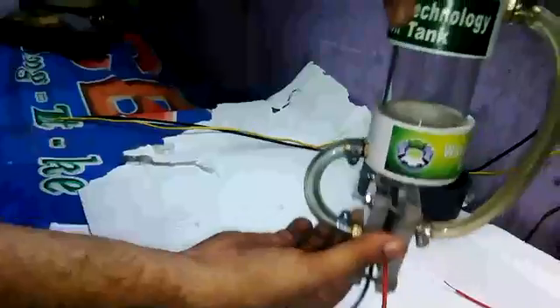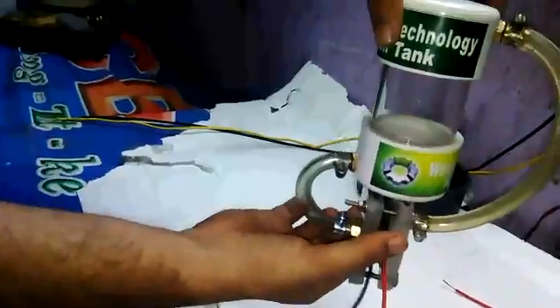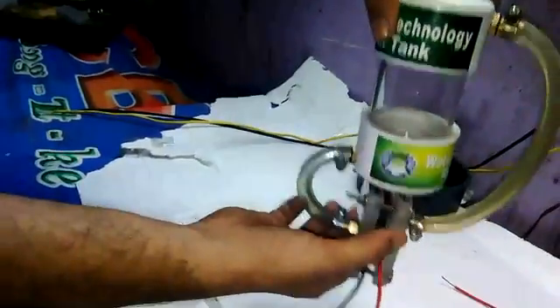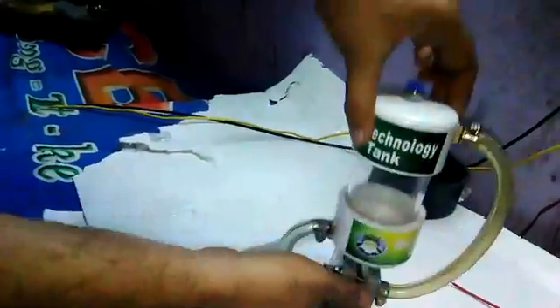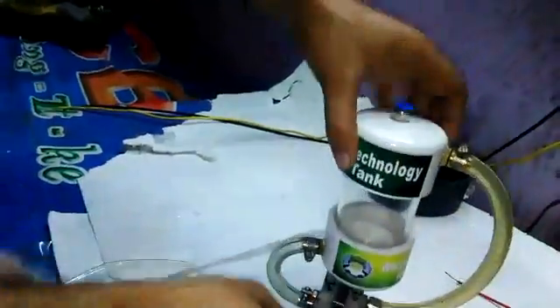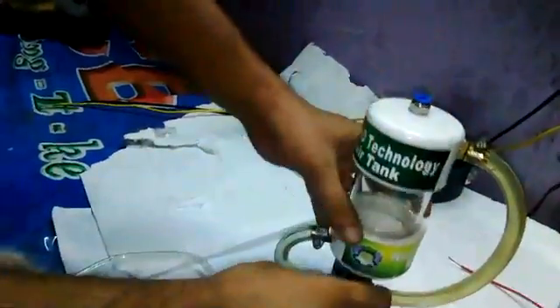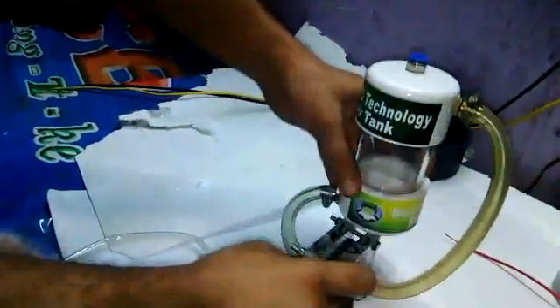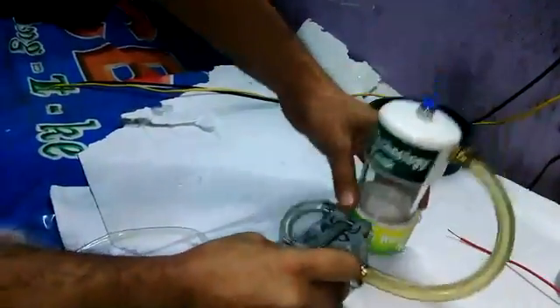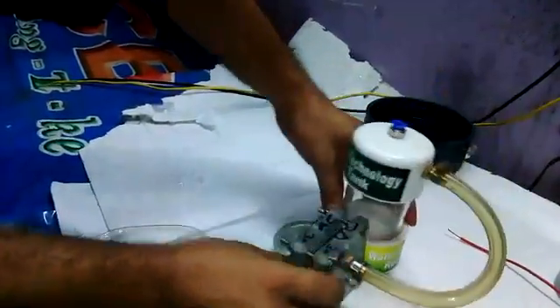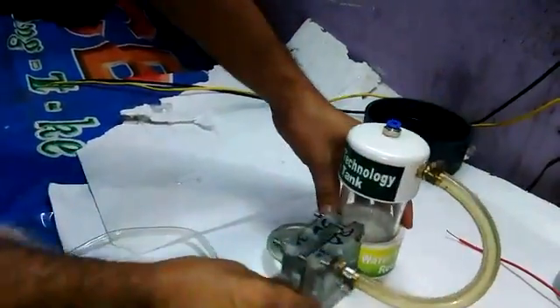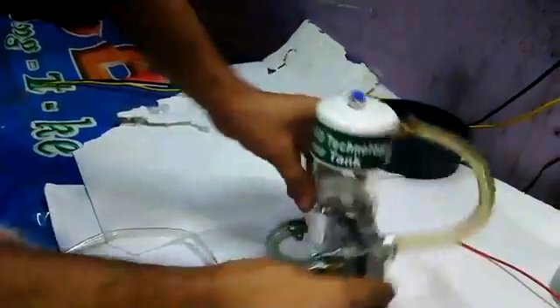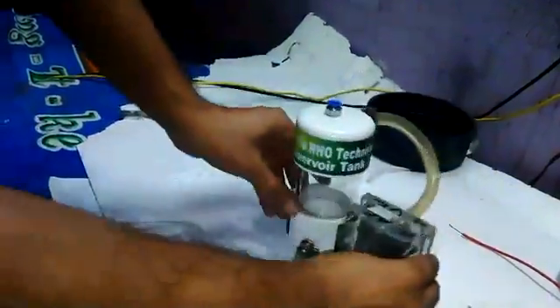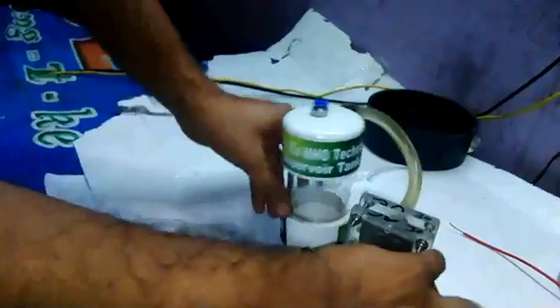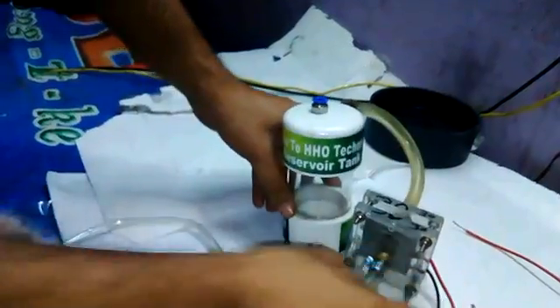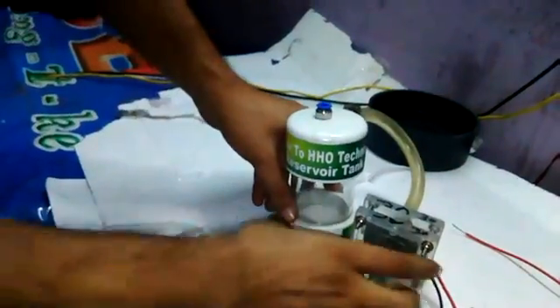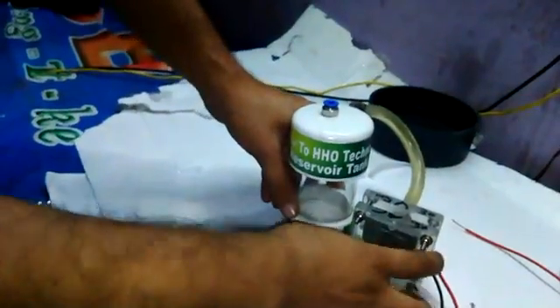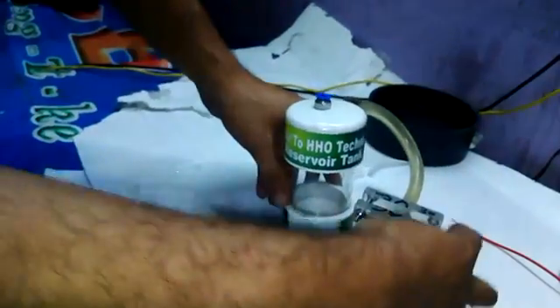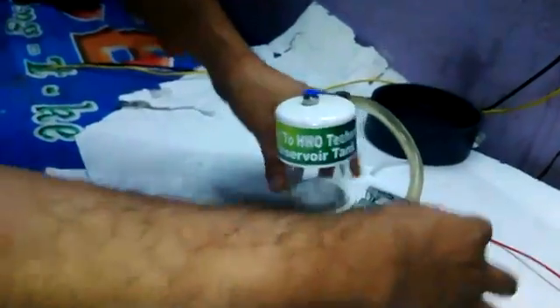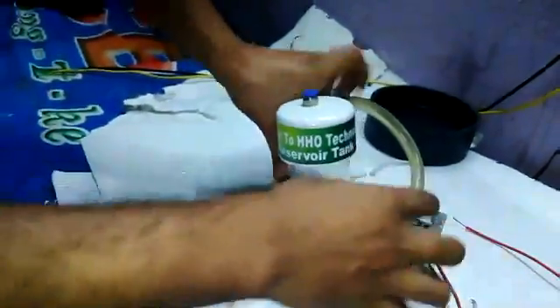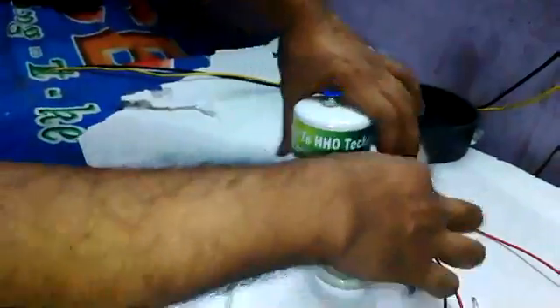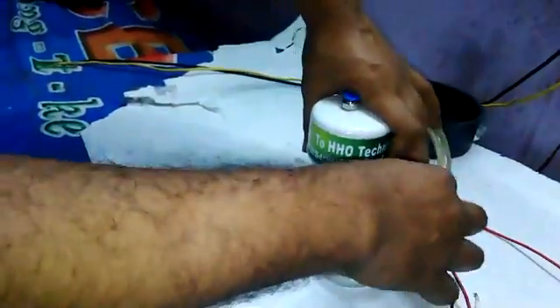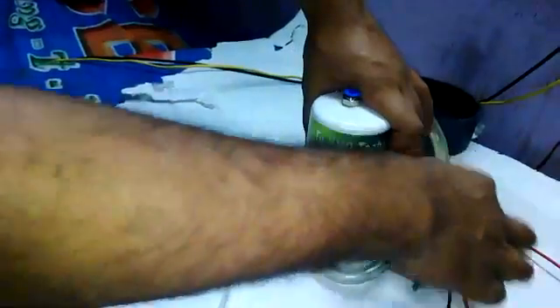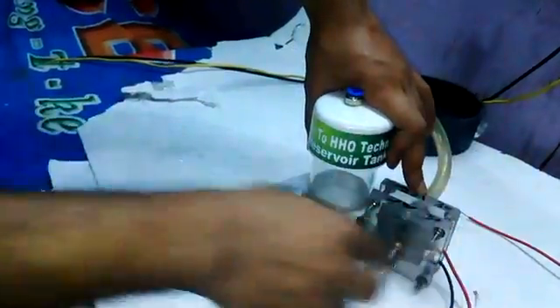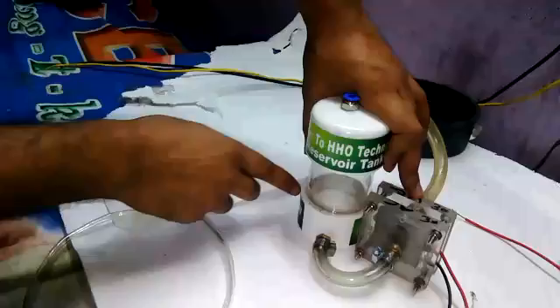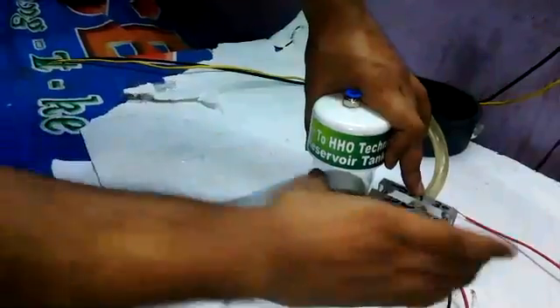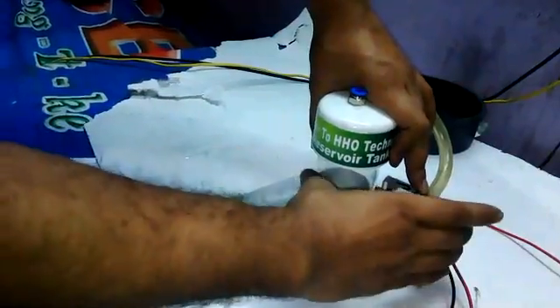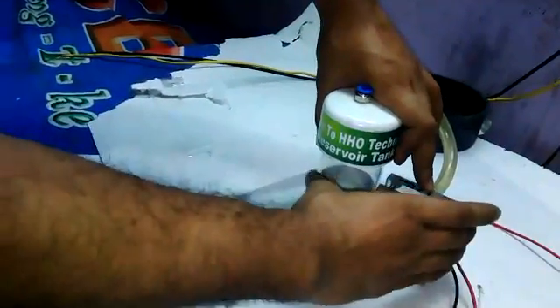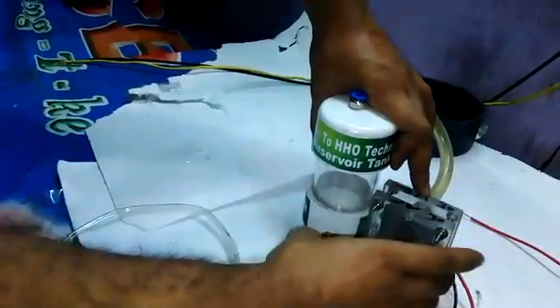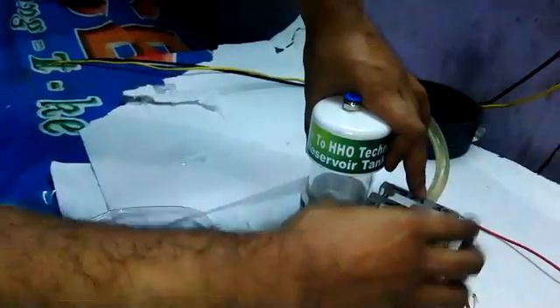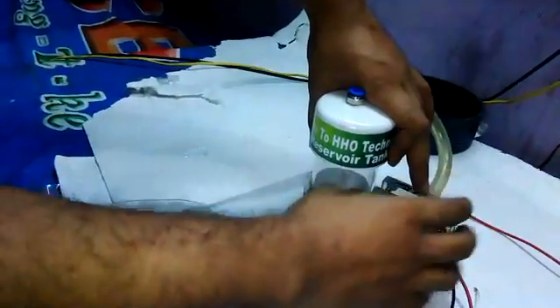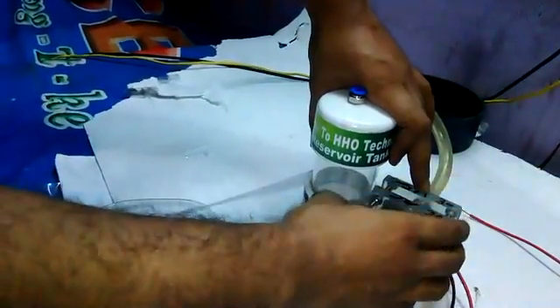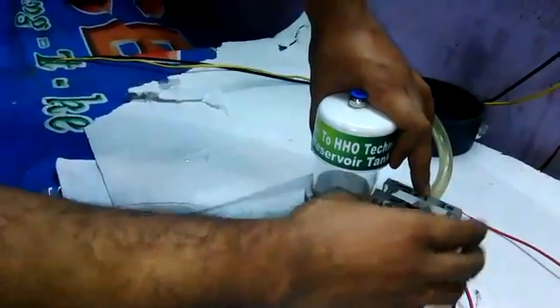You can fix it like this. You can bind it with a tie belt anywhere you find it easy to keep.